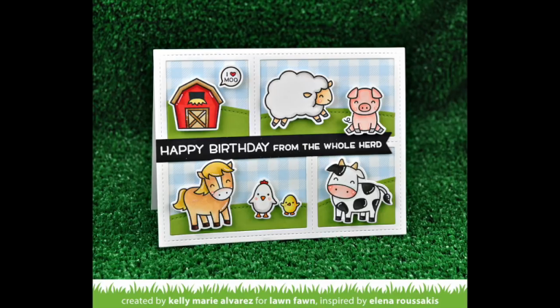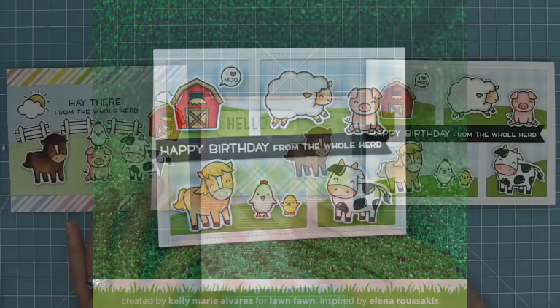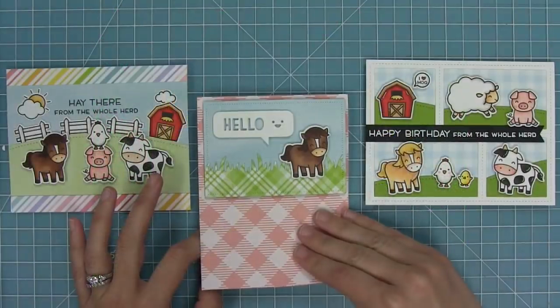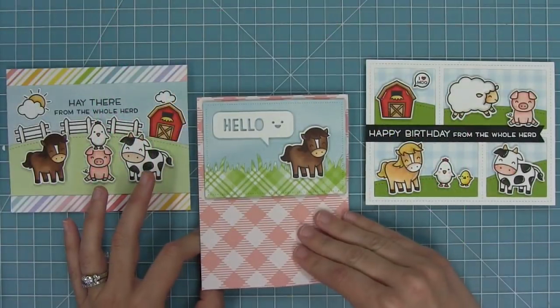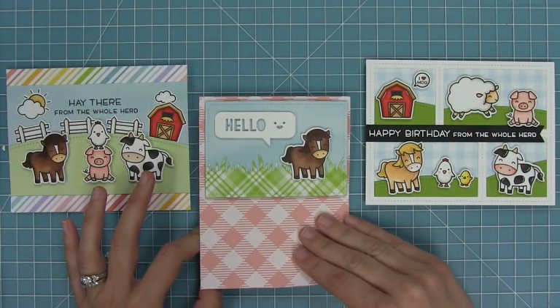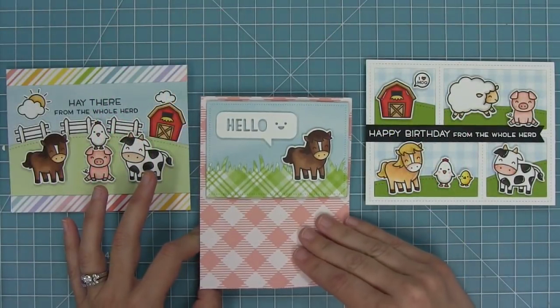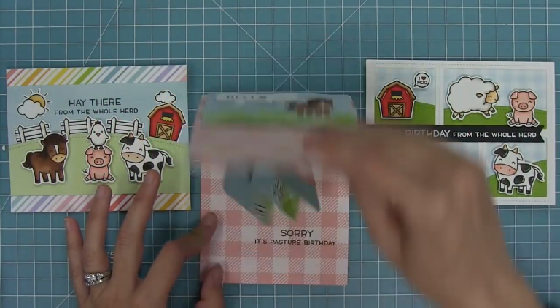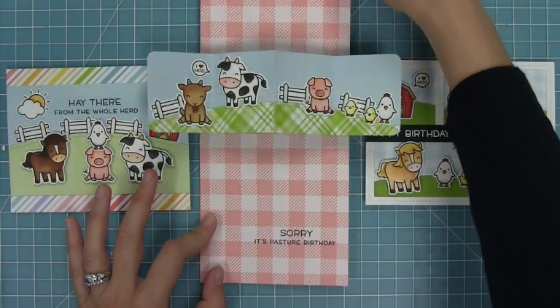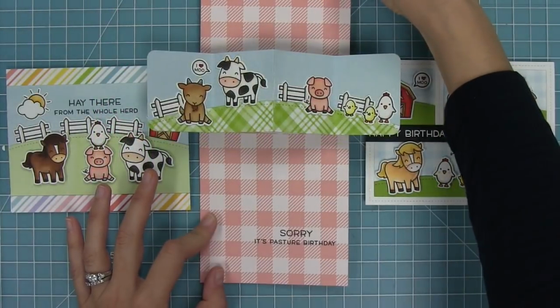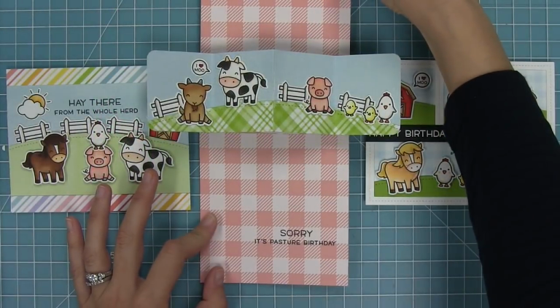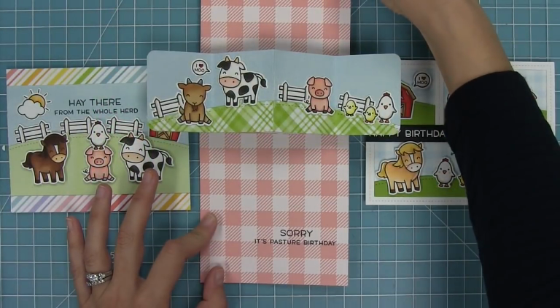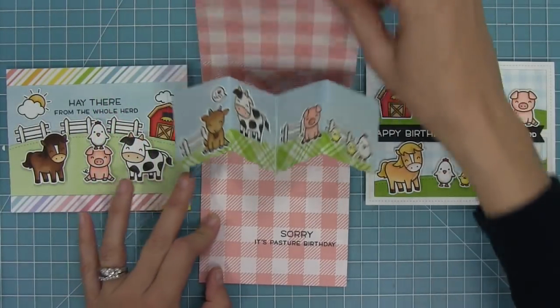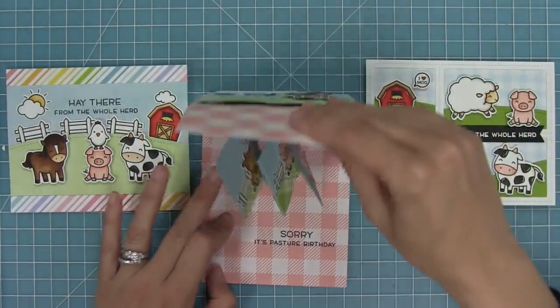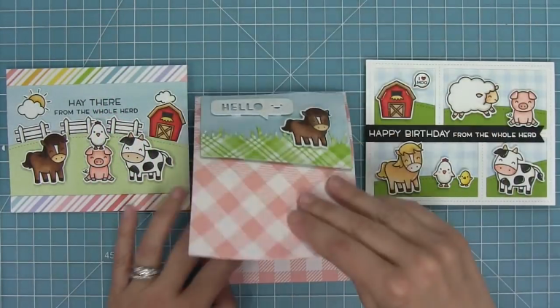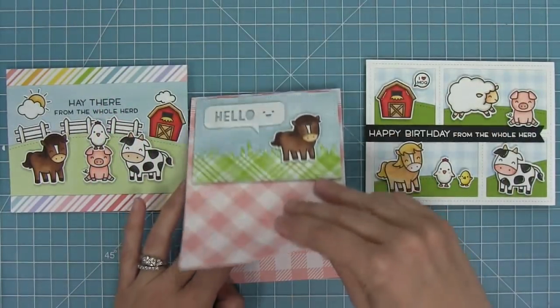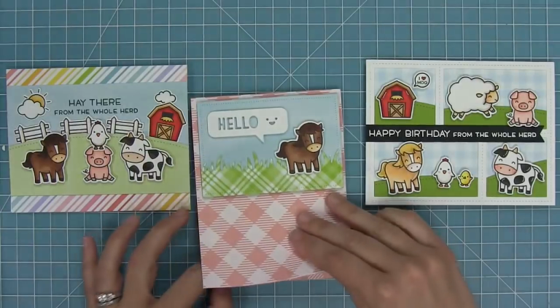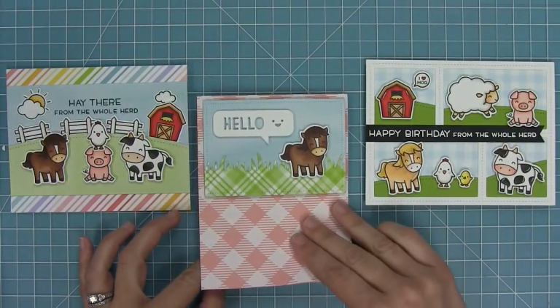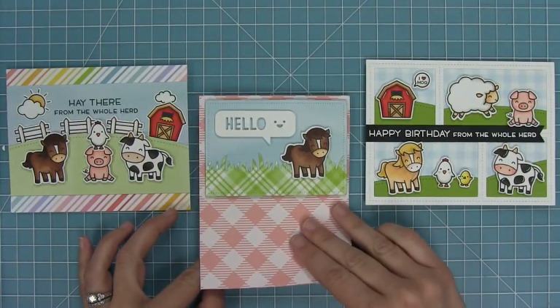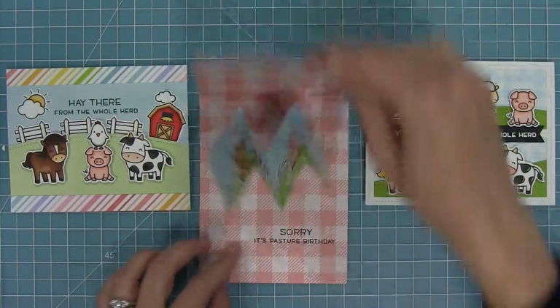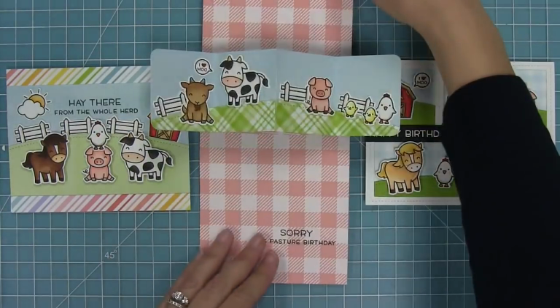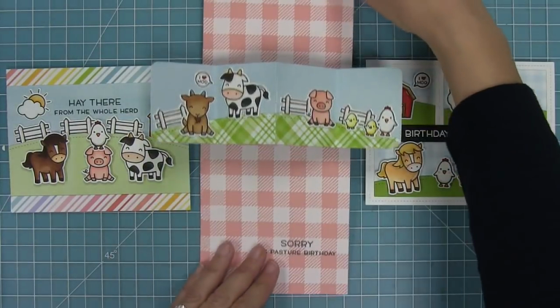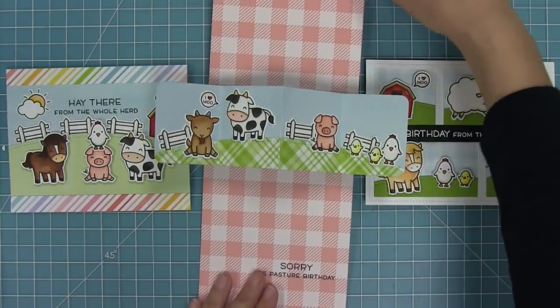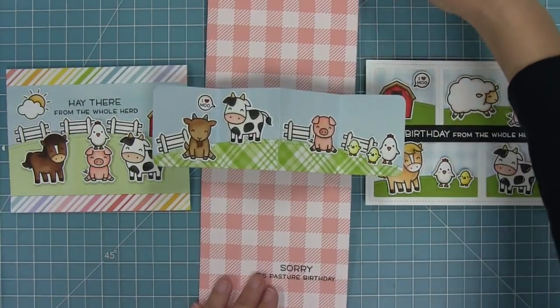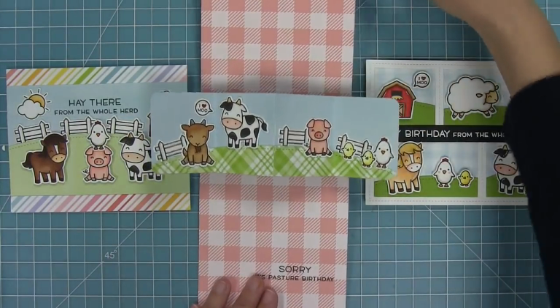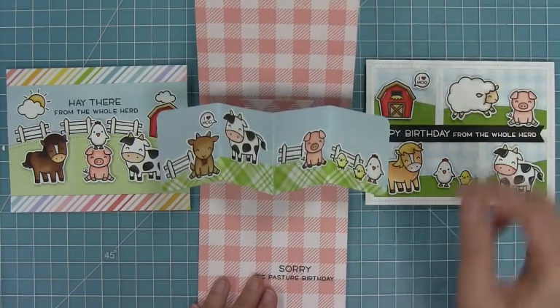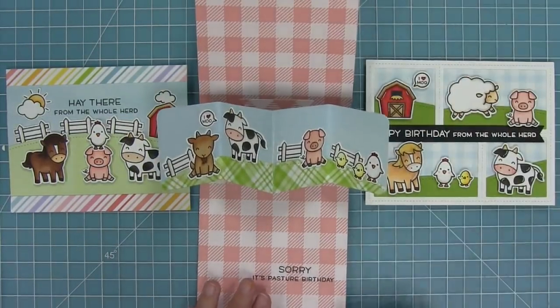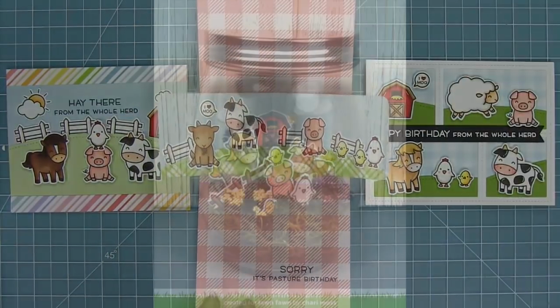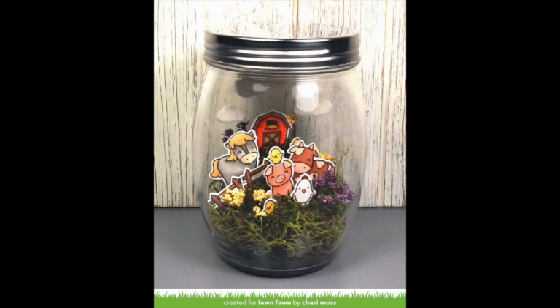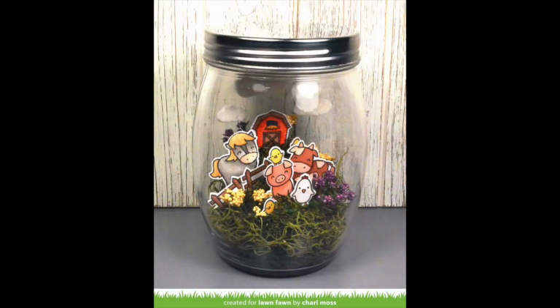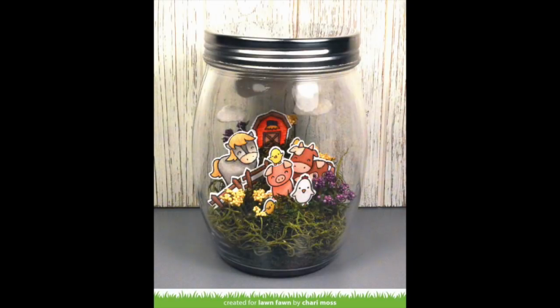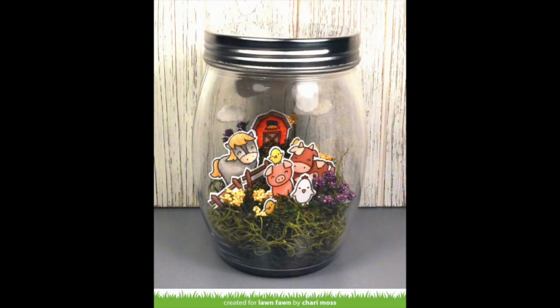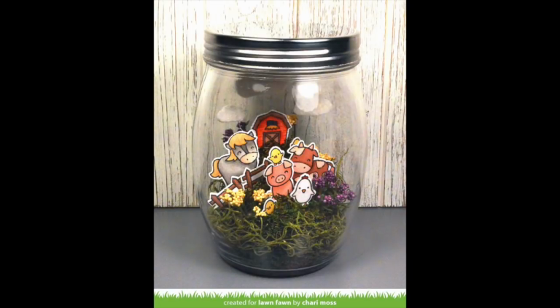Here's a look at all of the cards we made, and of course I had to play with the pivot pop-up again because they're just so much fun. I love all of these cute different looks you can get with this set, and these little farm critters are just going to make anybody smile.